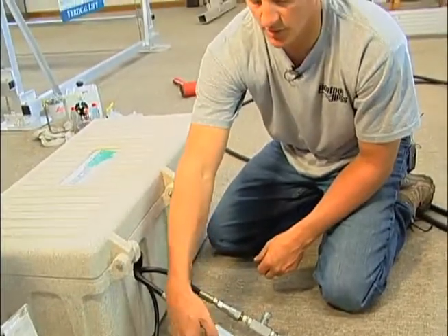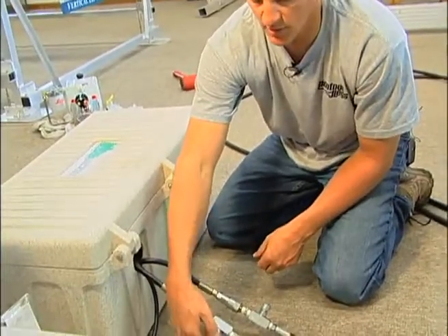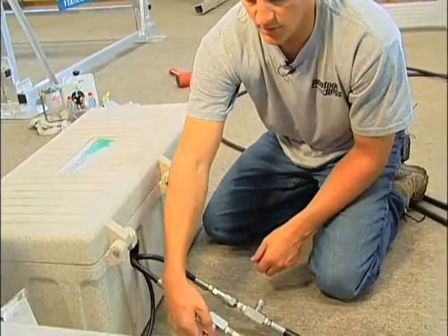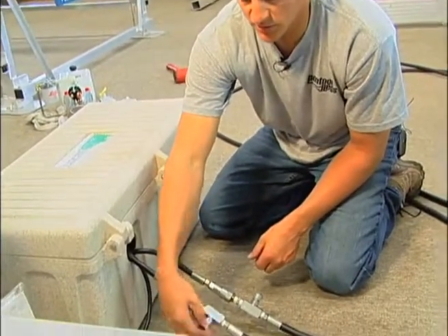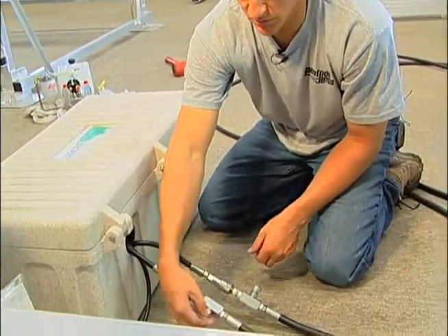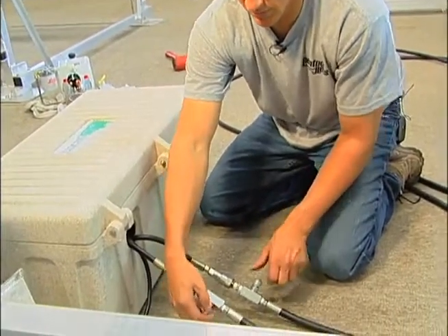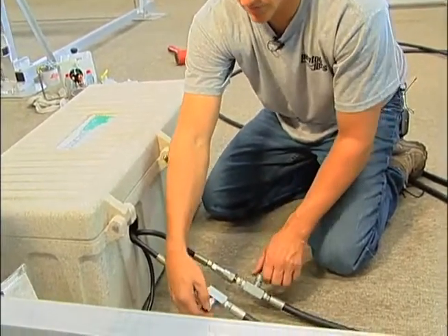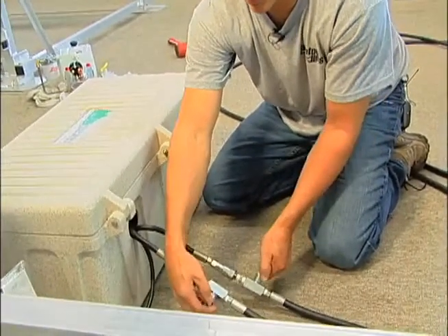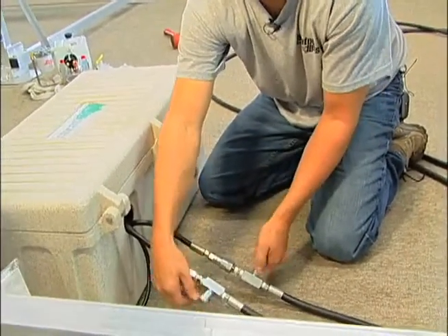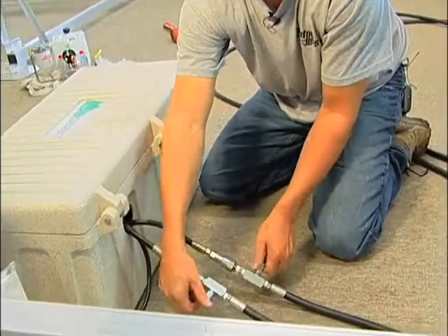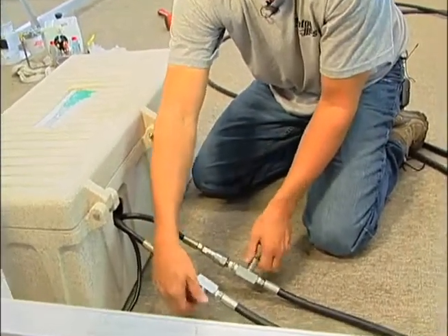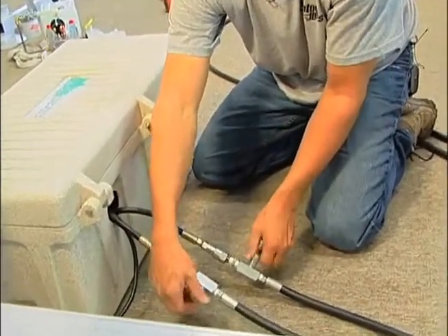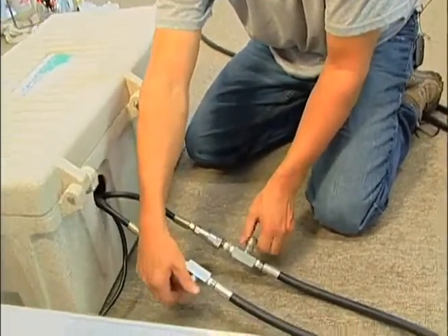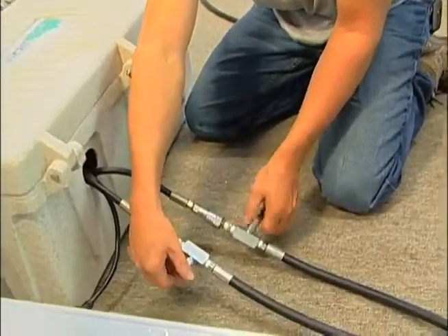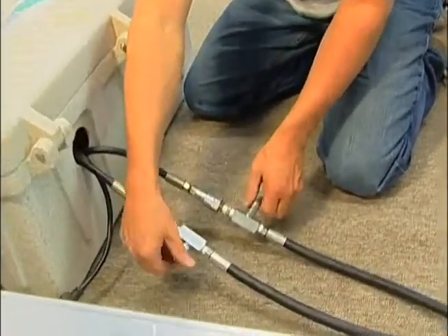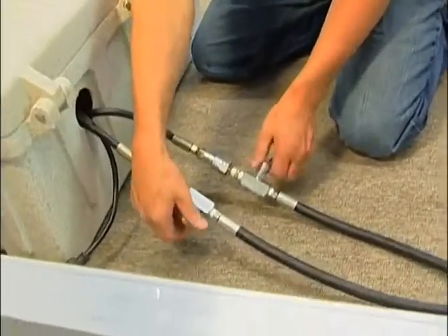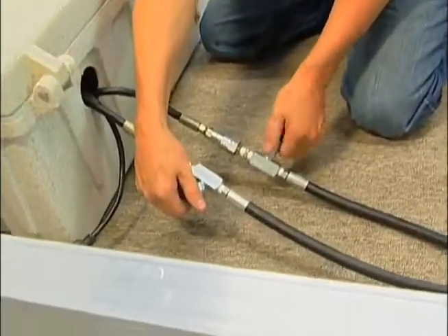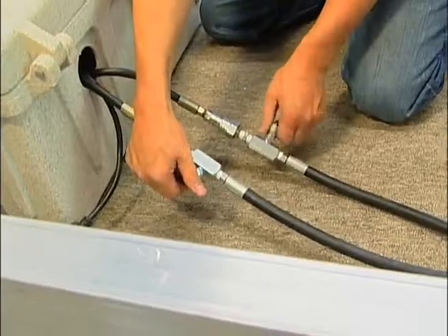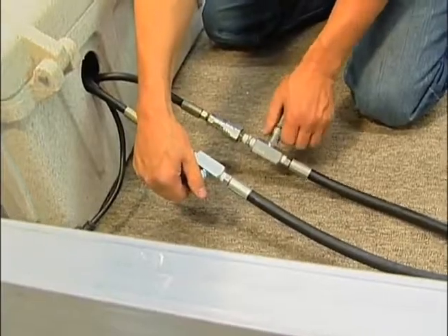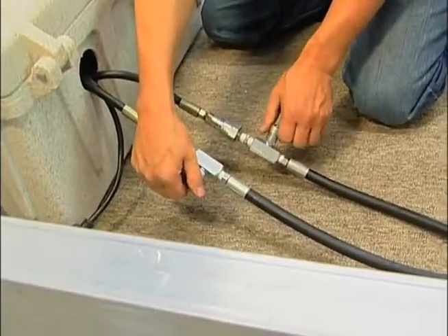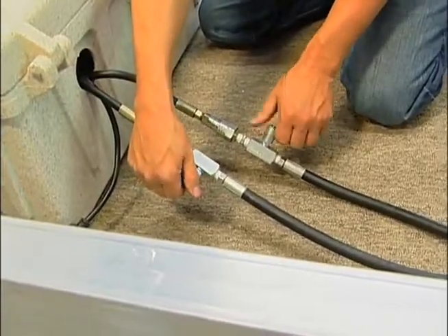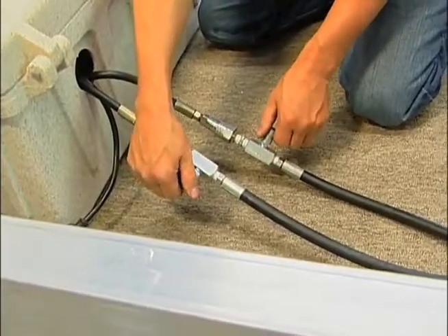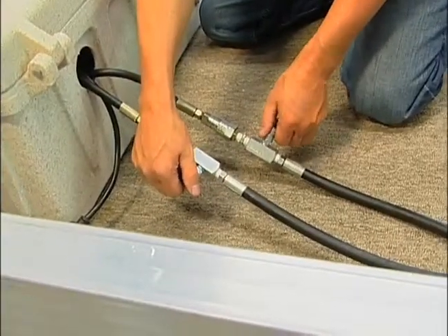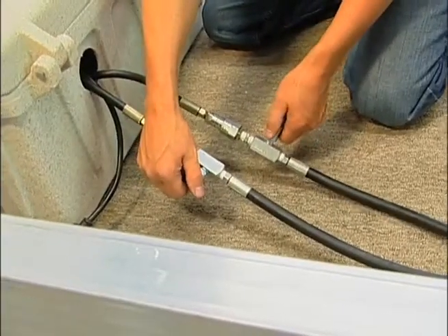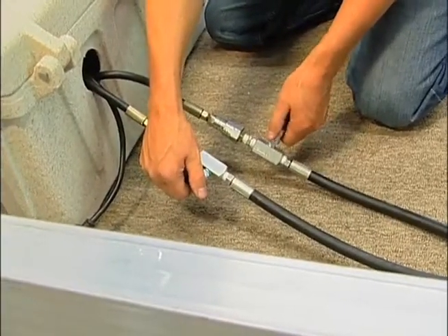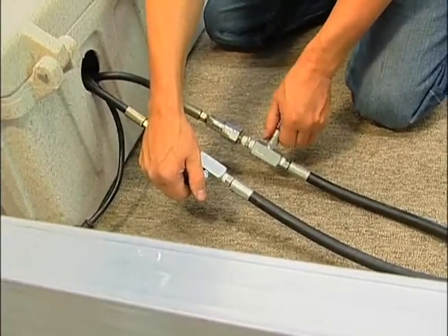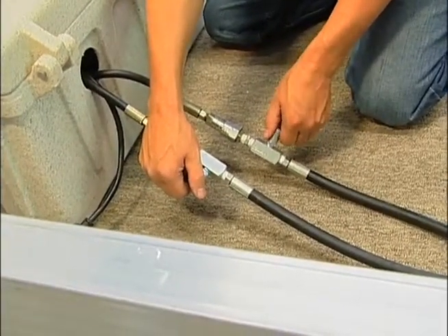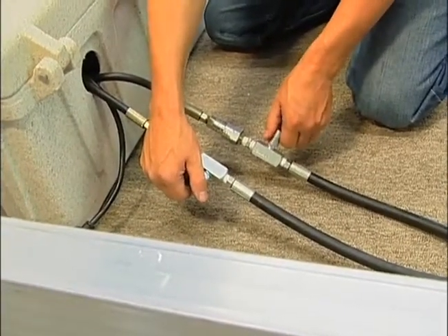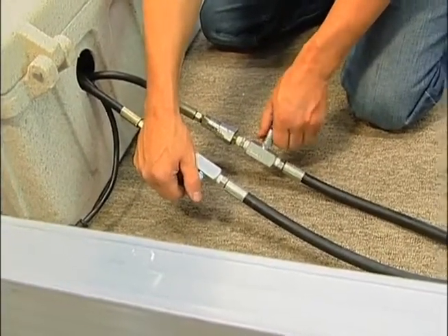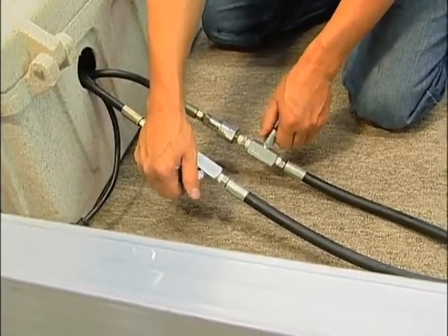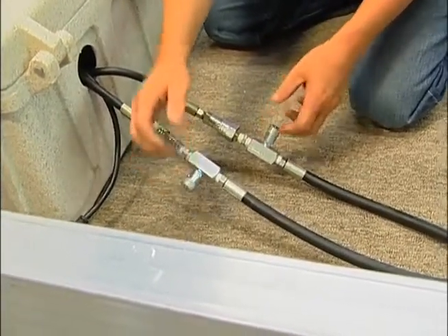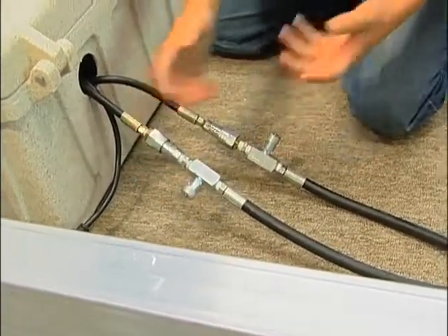Once it's together, you can turn these valves all the way open. Or the same if you're unhooking the pump, you would close them all the way before you unscrewed it.